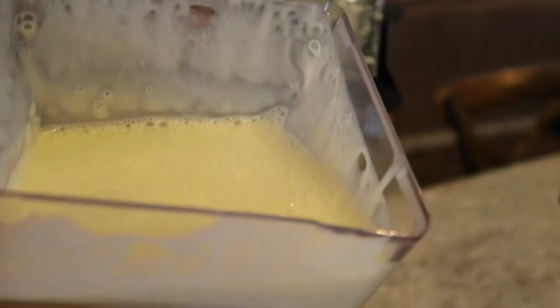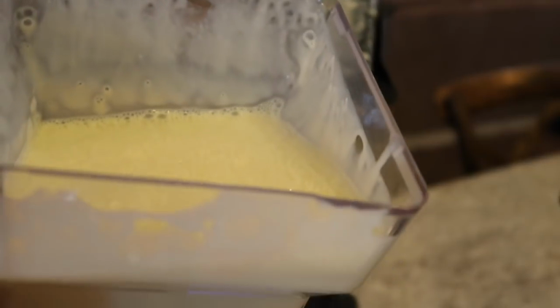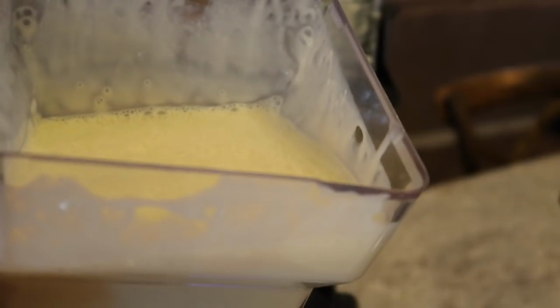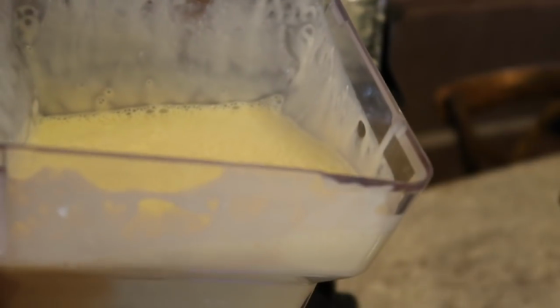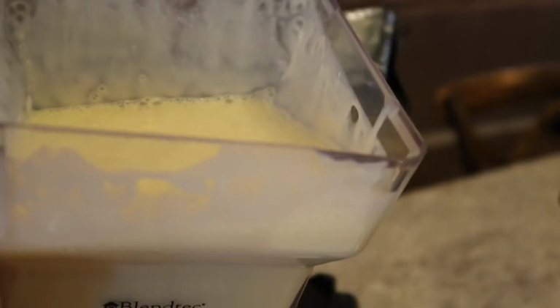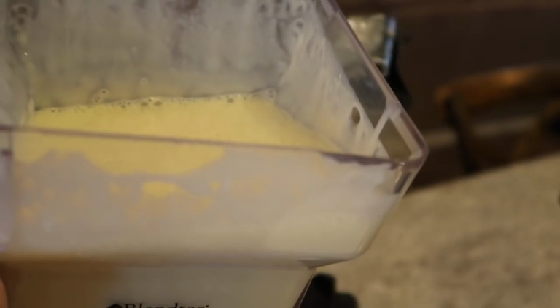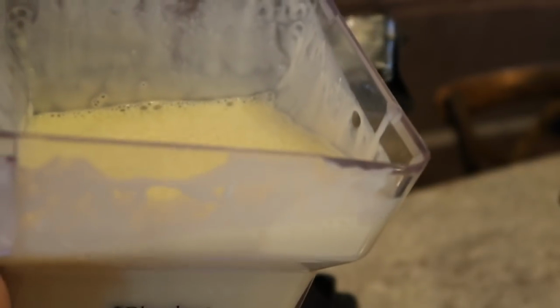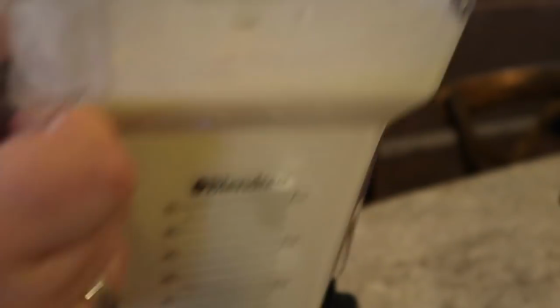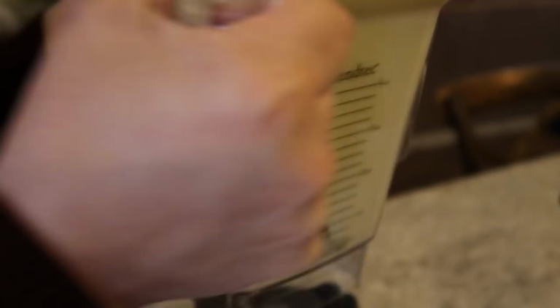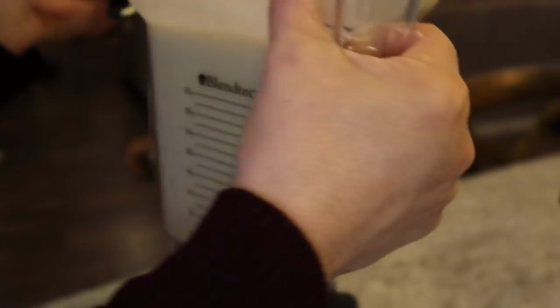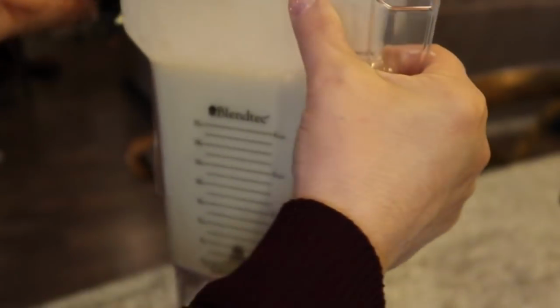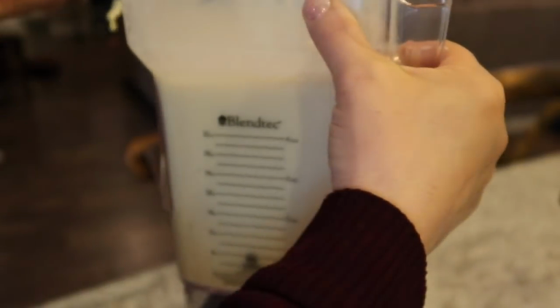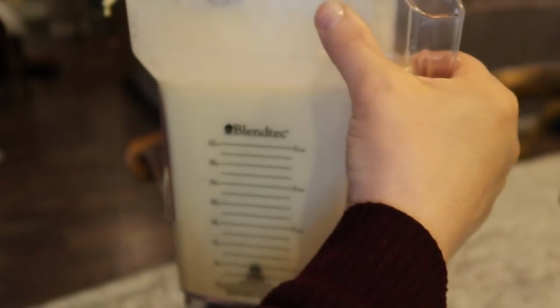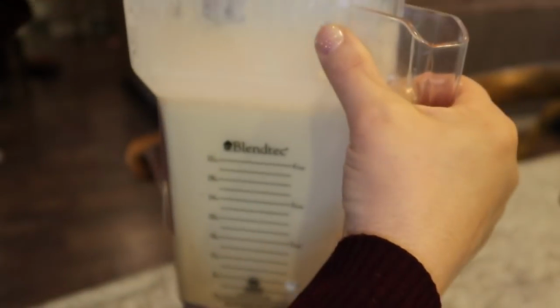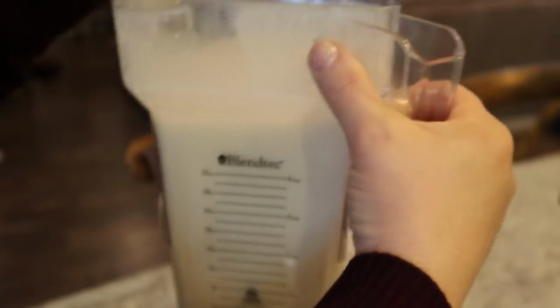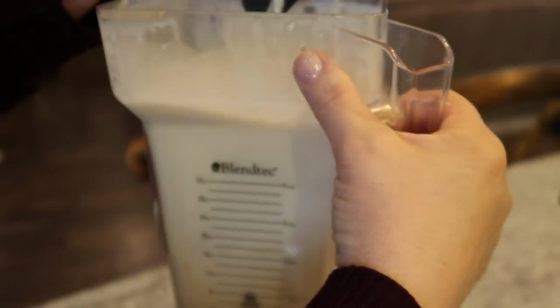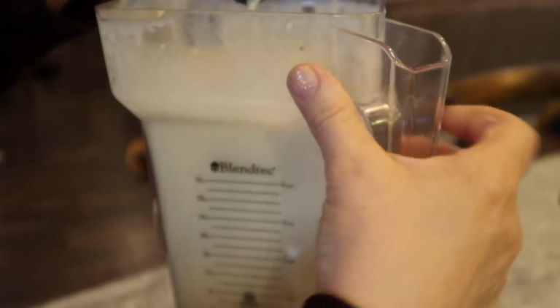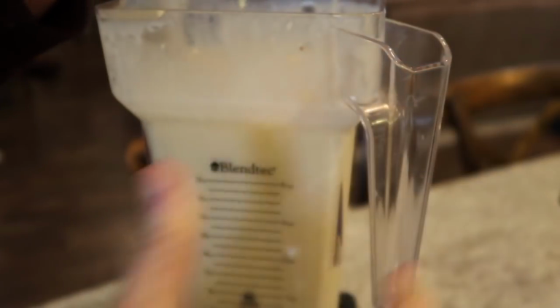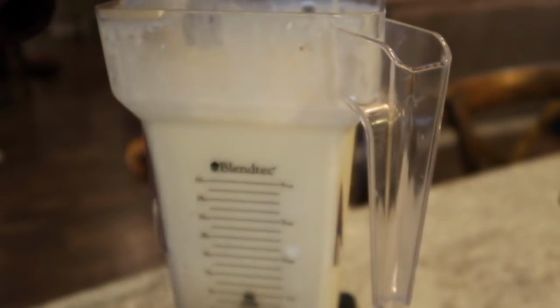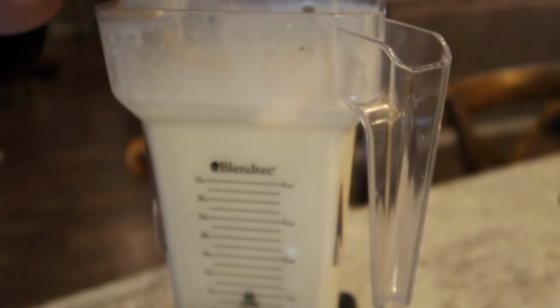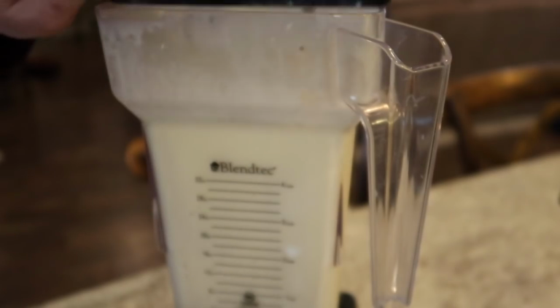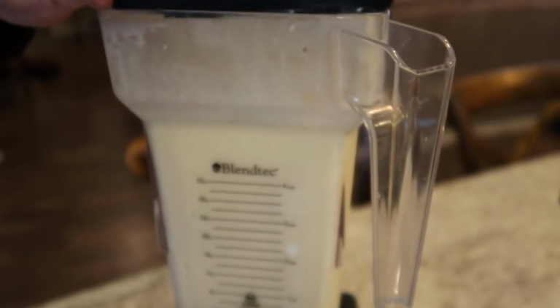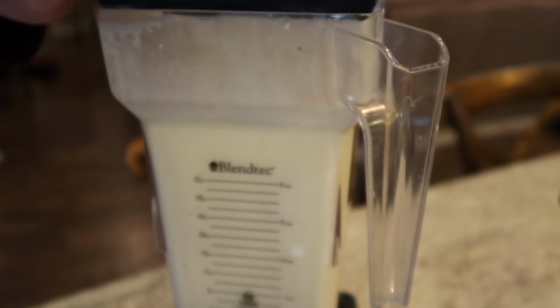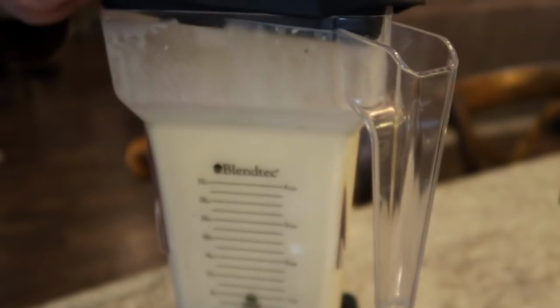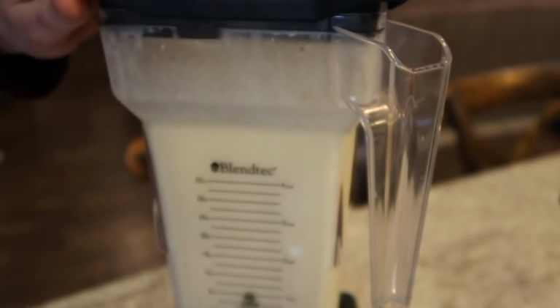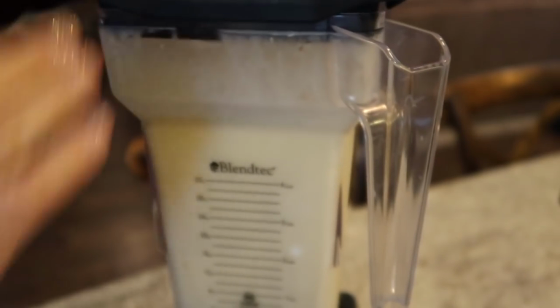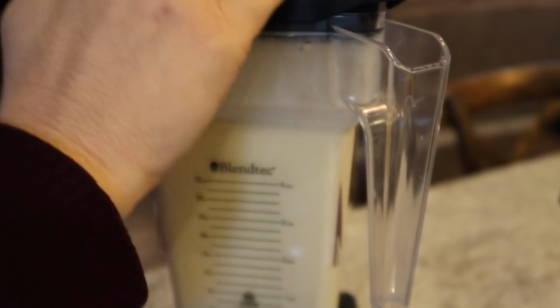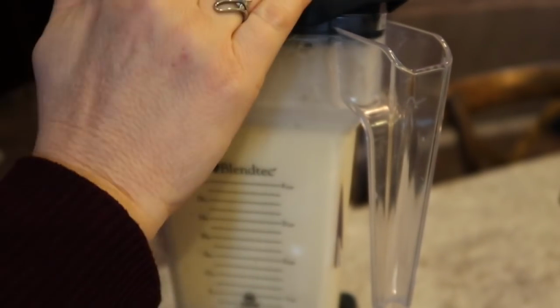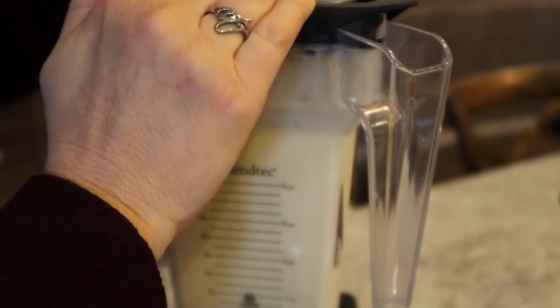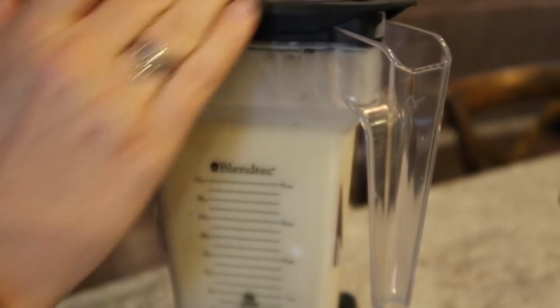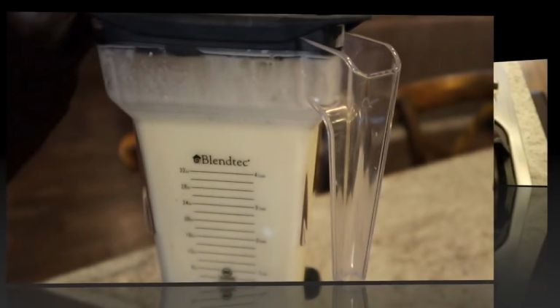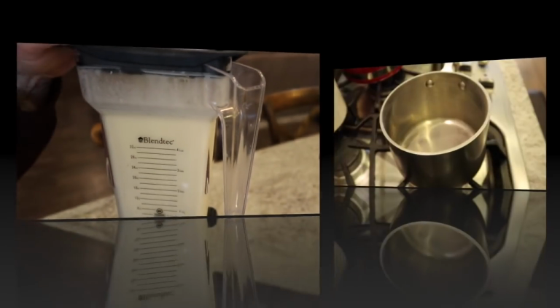Our filling is done — that's all it took, guys. It's so easy. Now let's make the coating for our bowl.